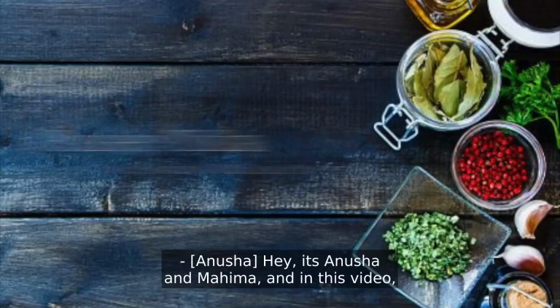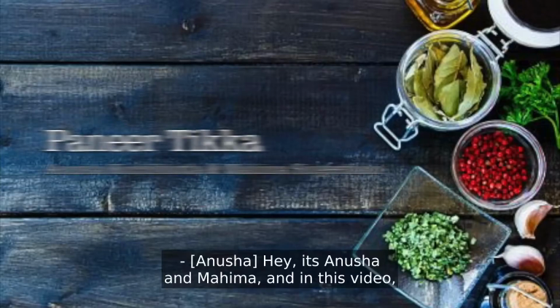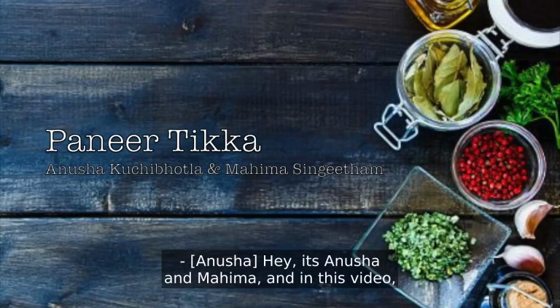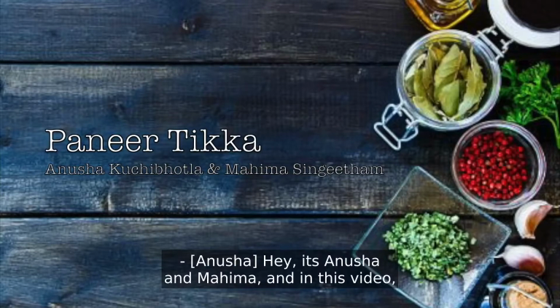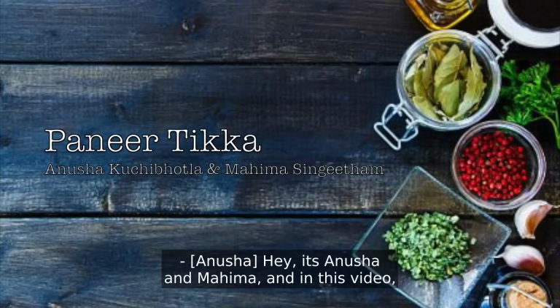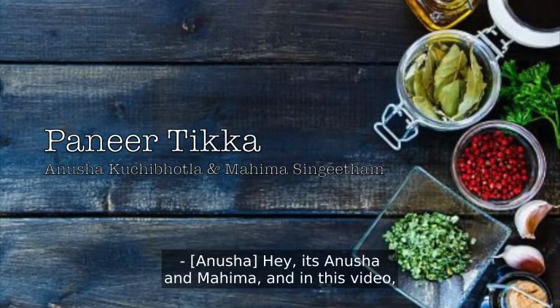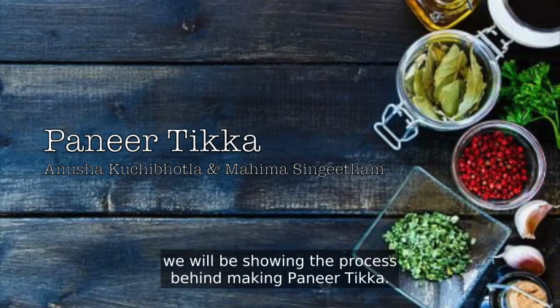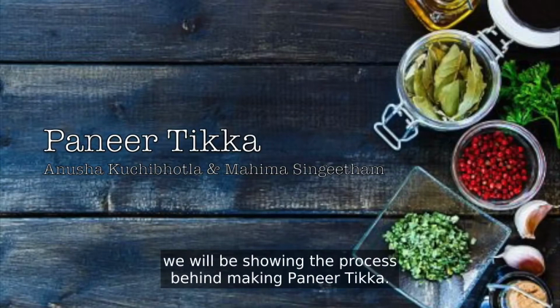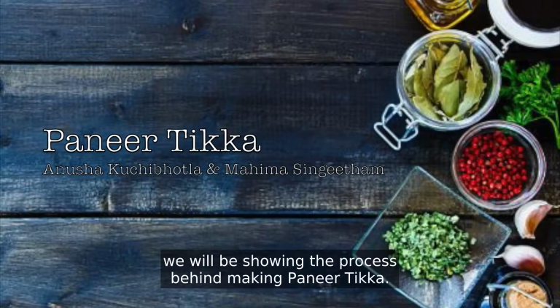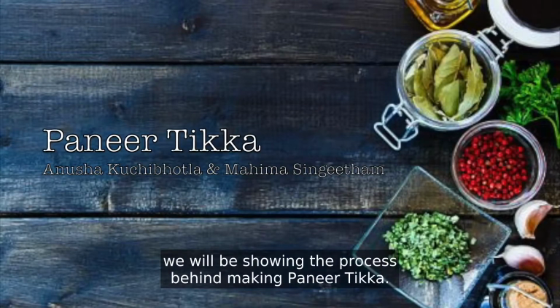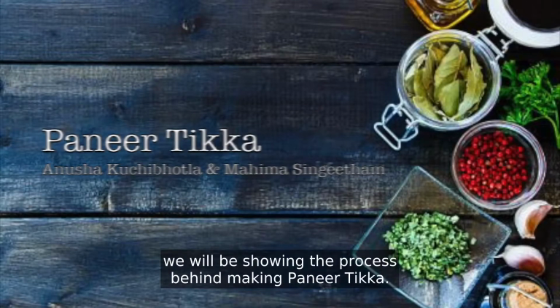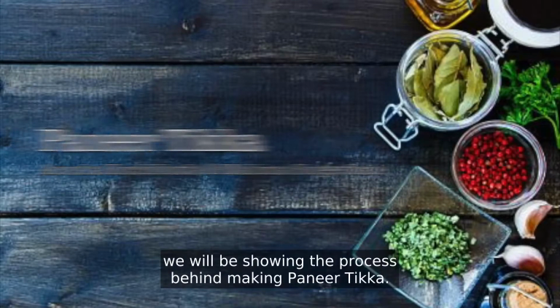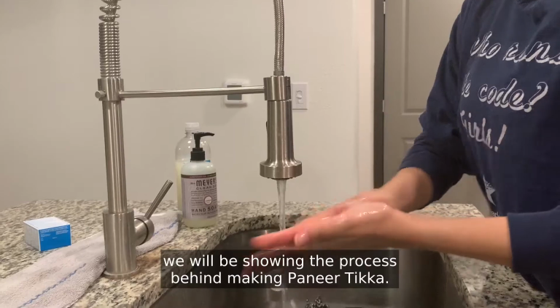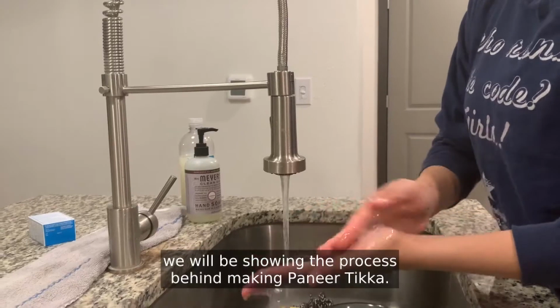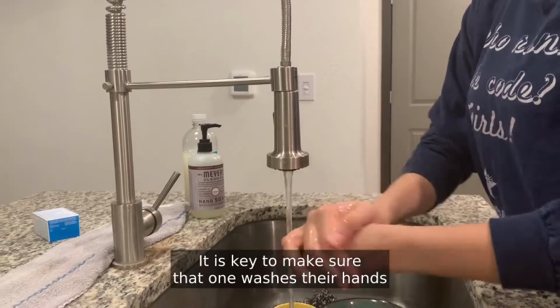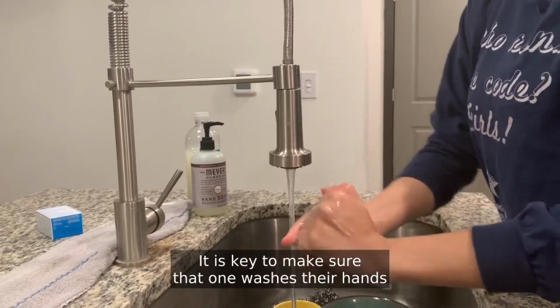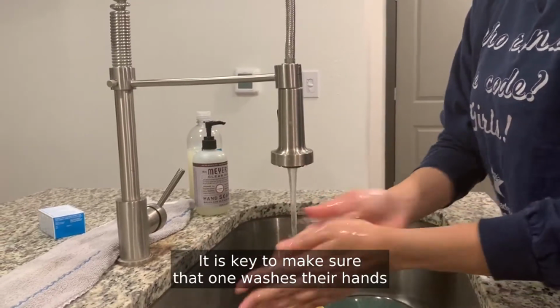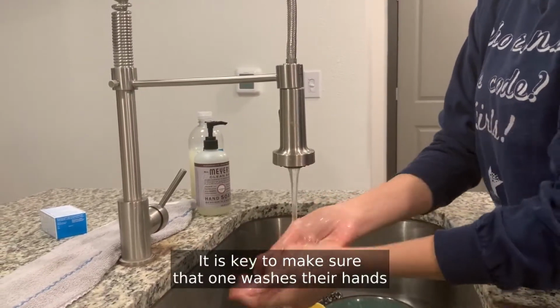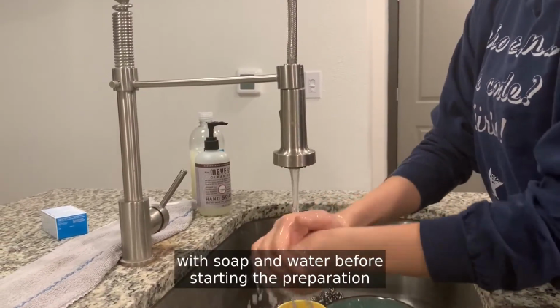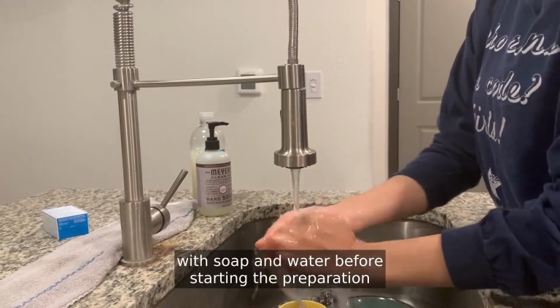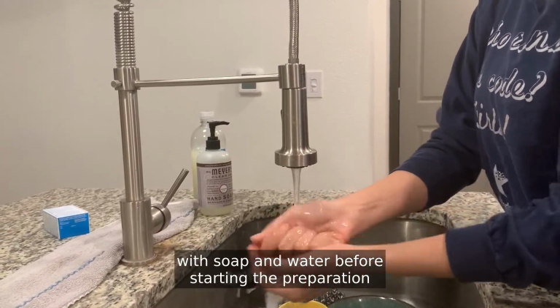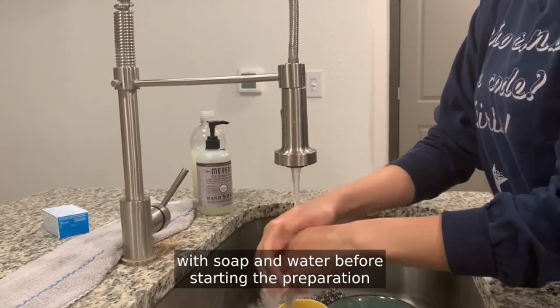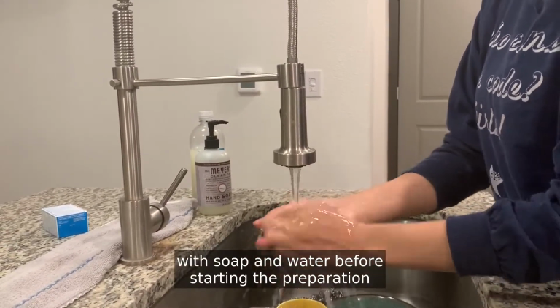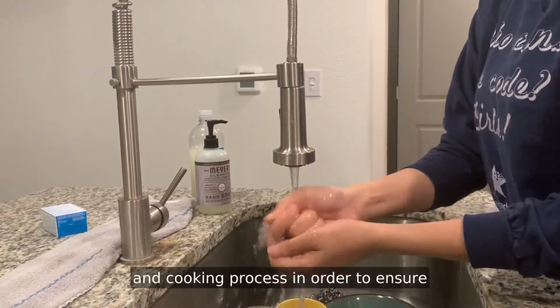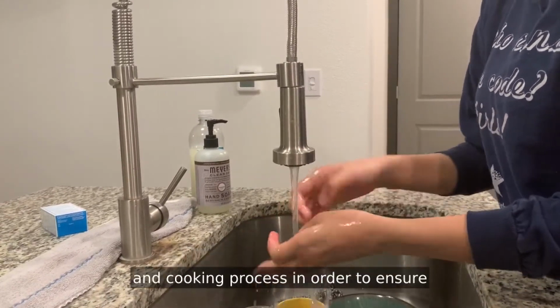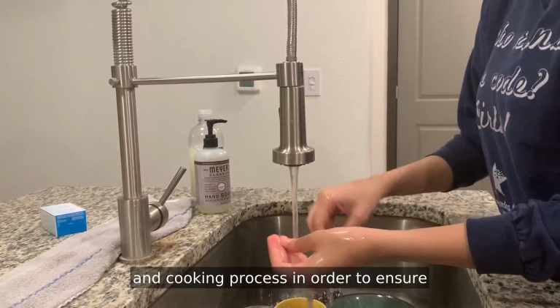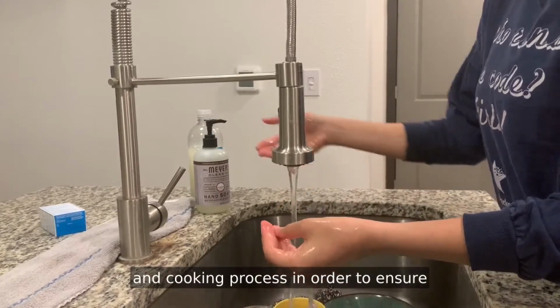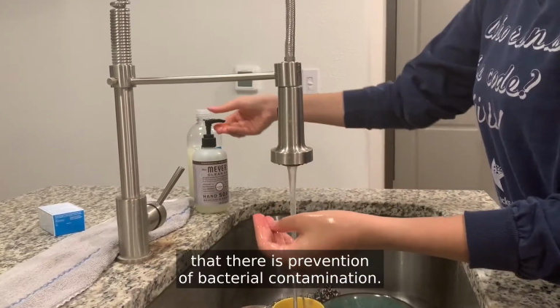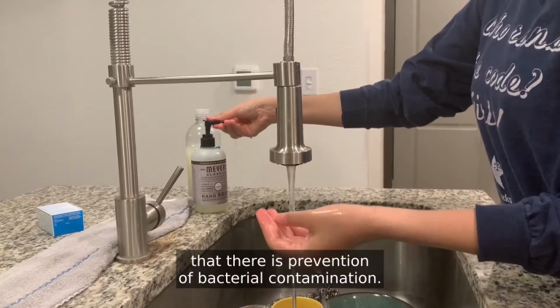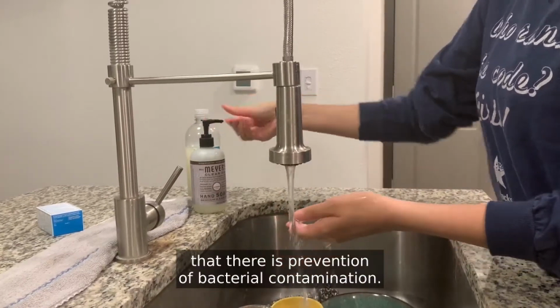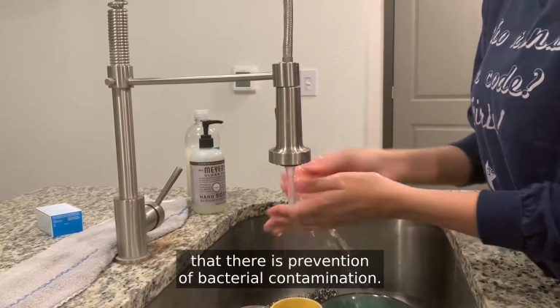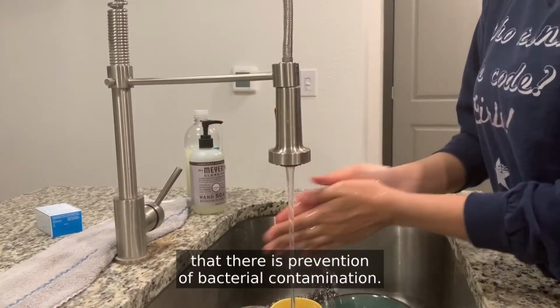Hey, it's Anusha and Mahima, and in this video we will be showing the process behind making paneer tikka. It is key to make sure that one washes their hands with soap and water before starting the preparation and cooking process in order to ensure prevention of bacterial contamination.